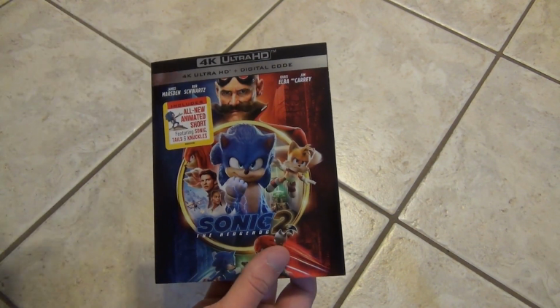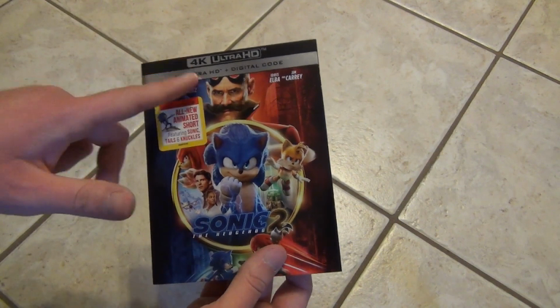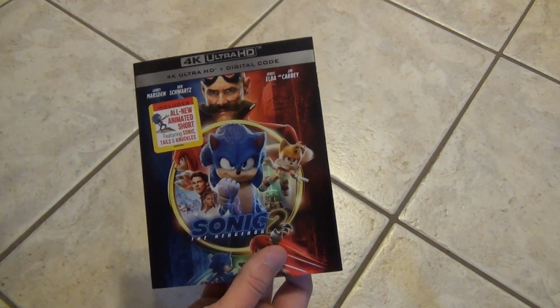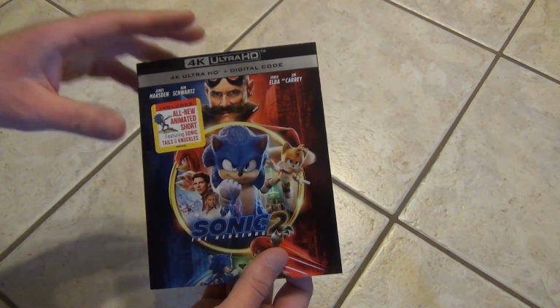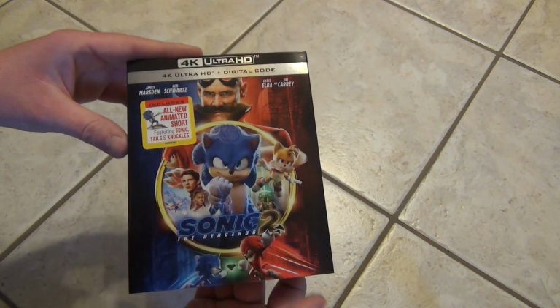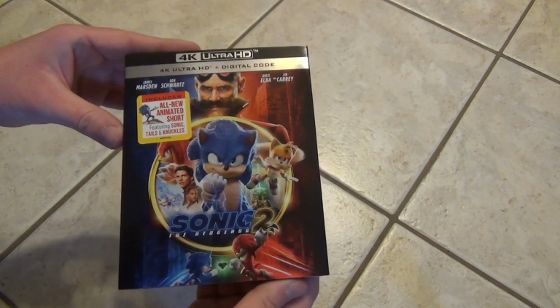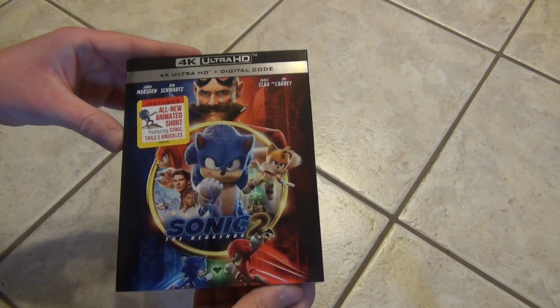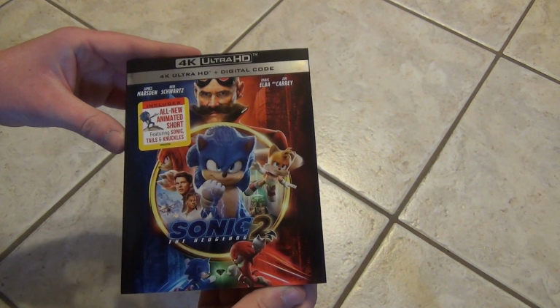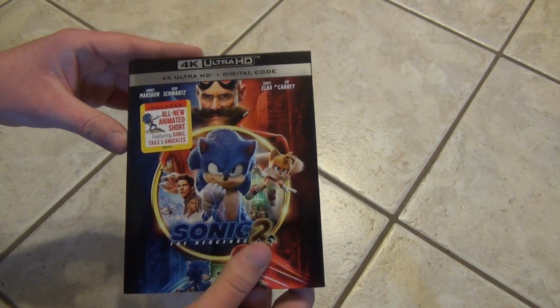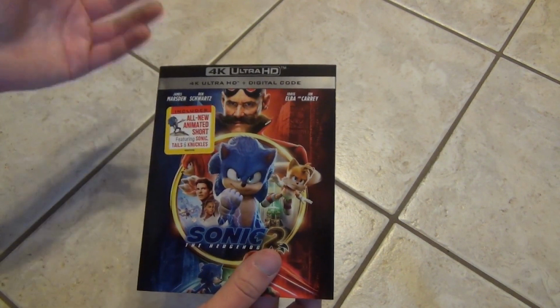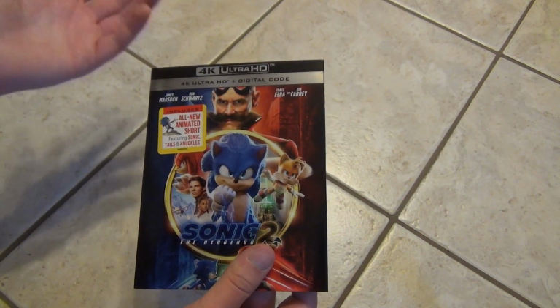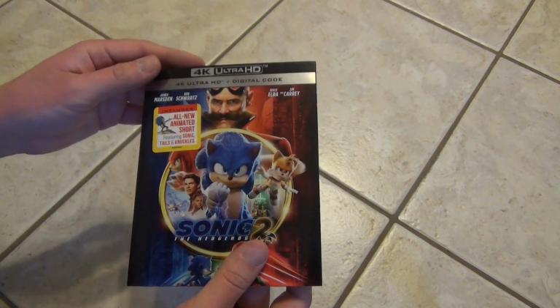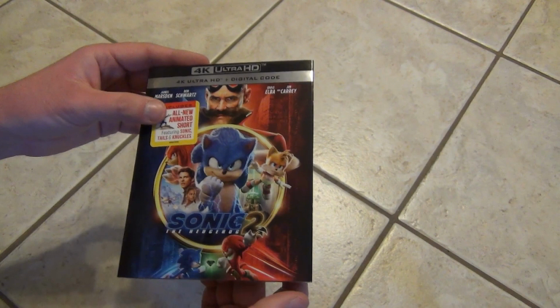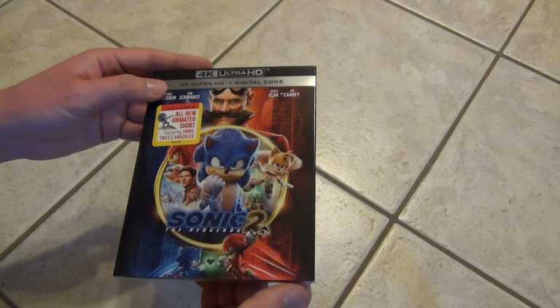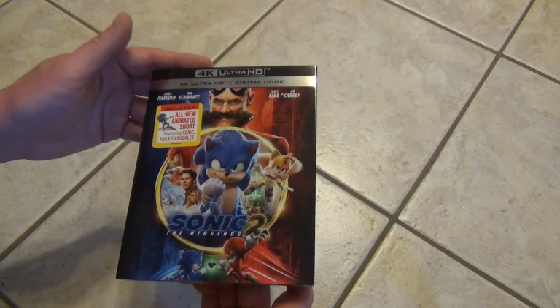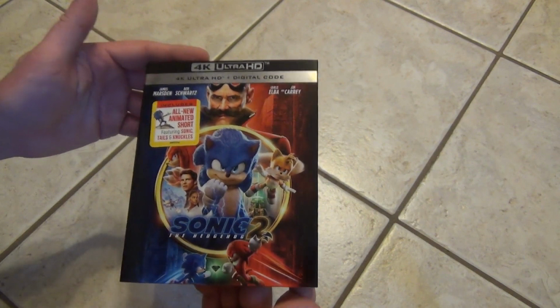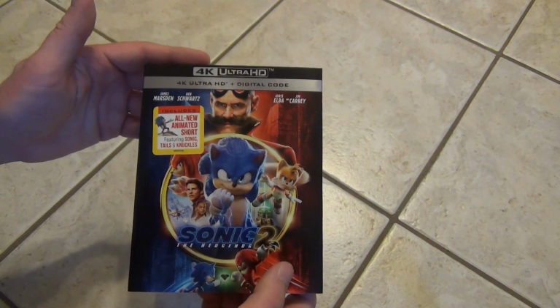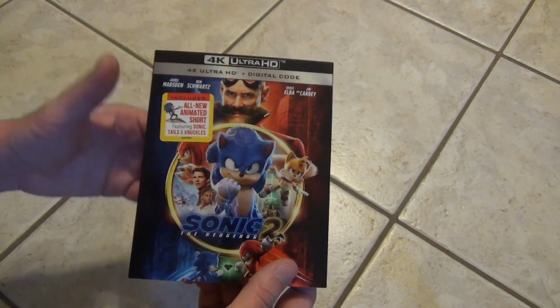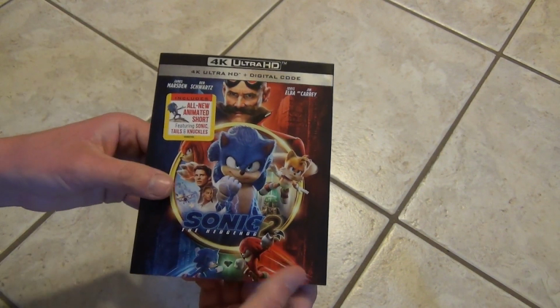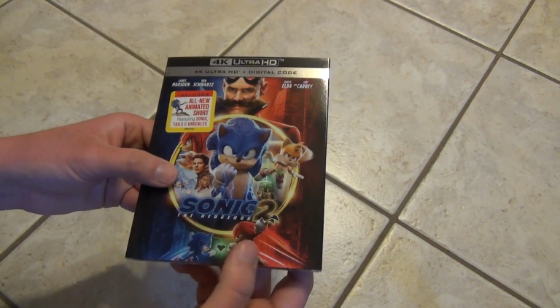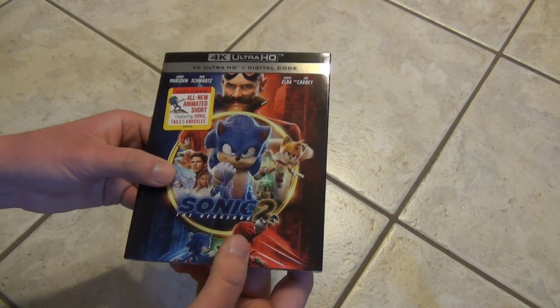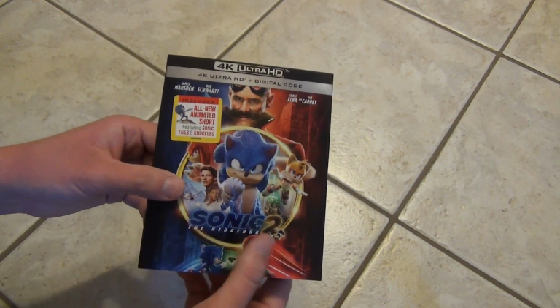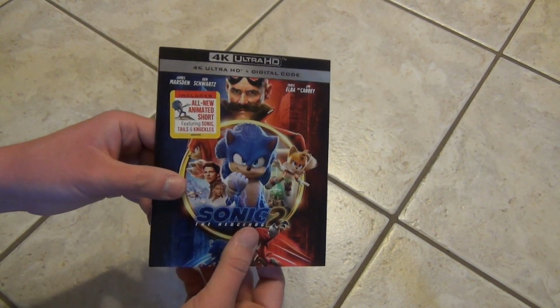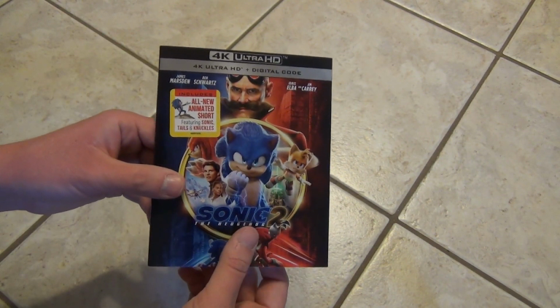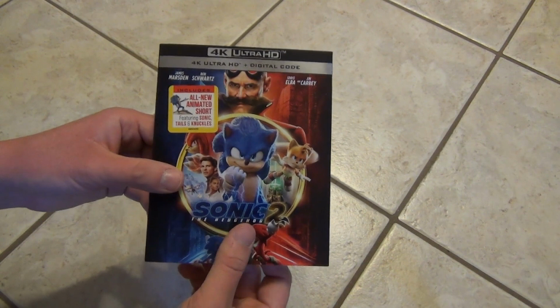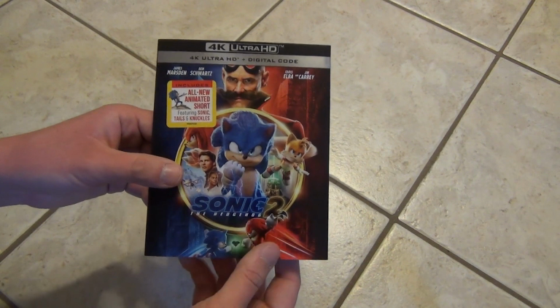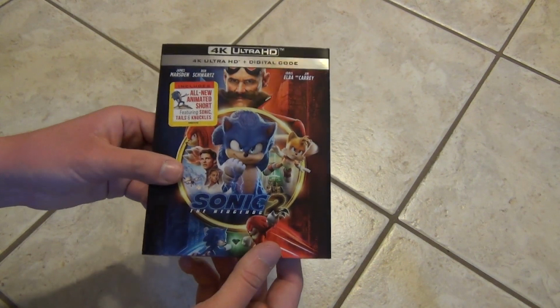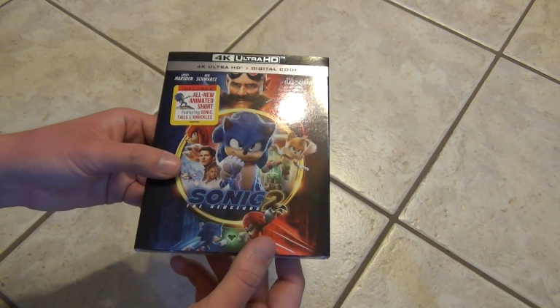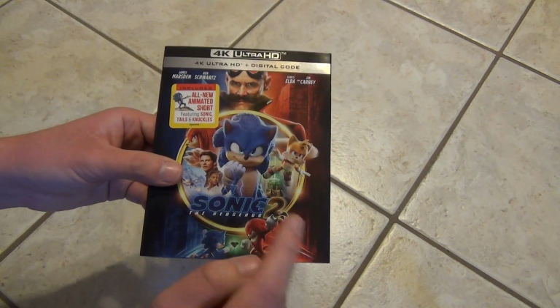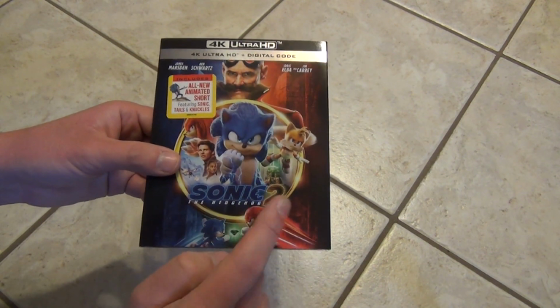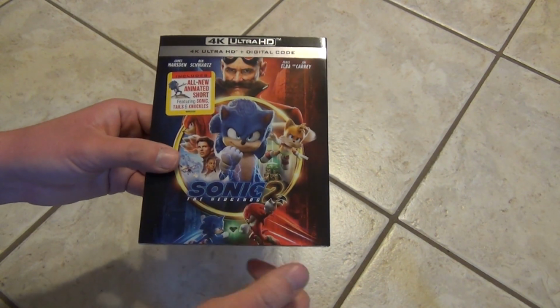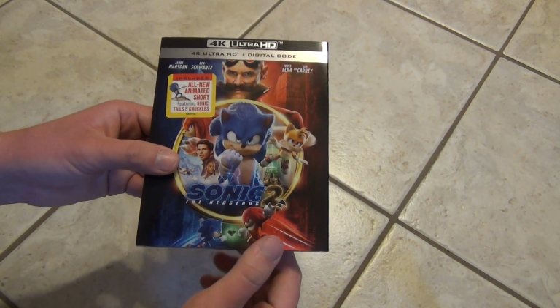If I got the 4K I really don't have a need for the Blu-ray, honestly. I picked this up at Best Buy, it was $10 for their pre-Black Friday sale in 2022.